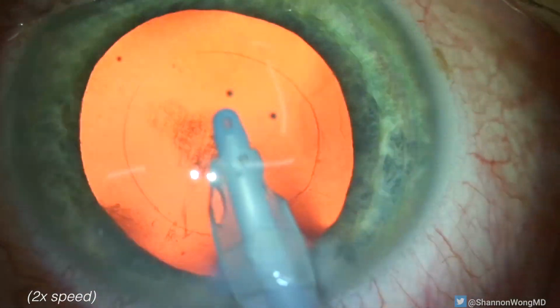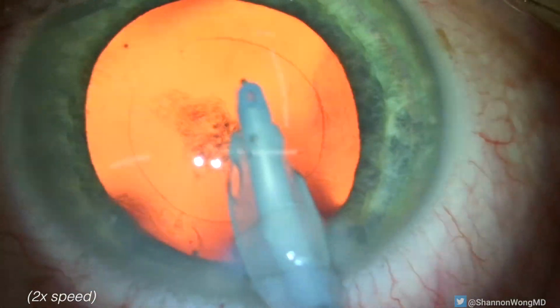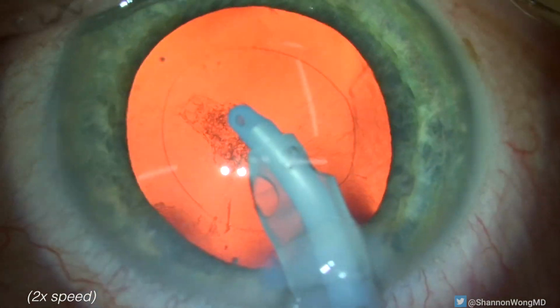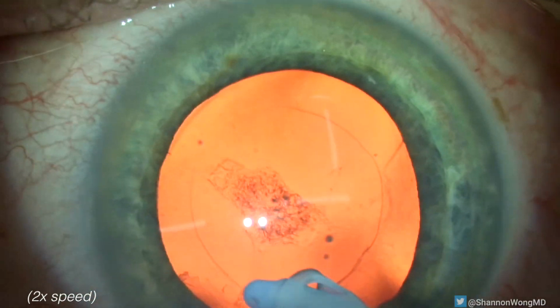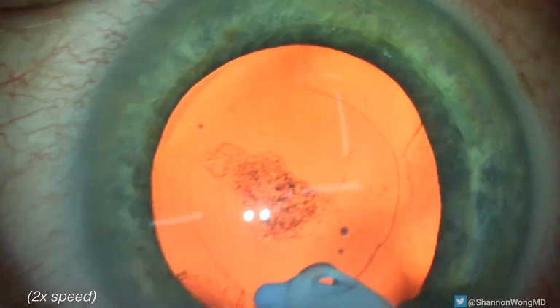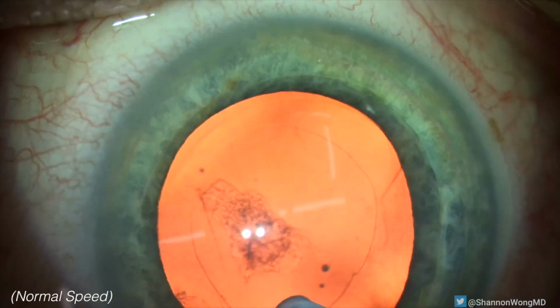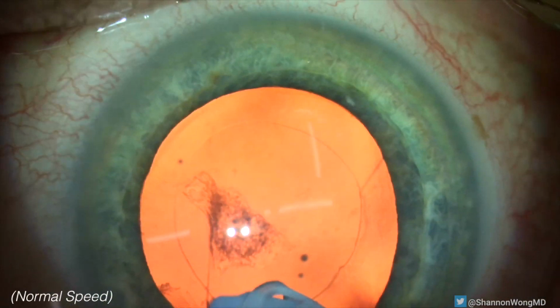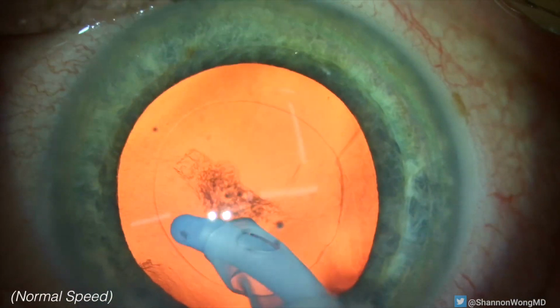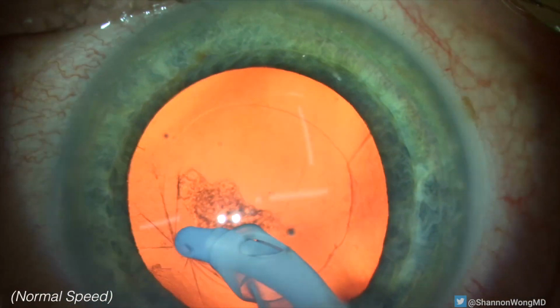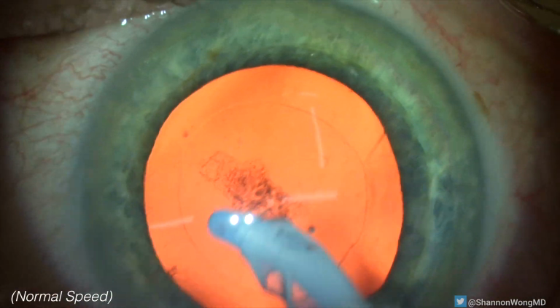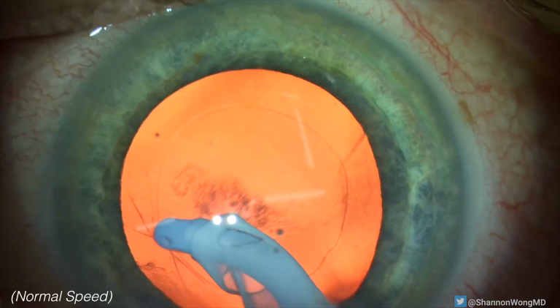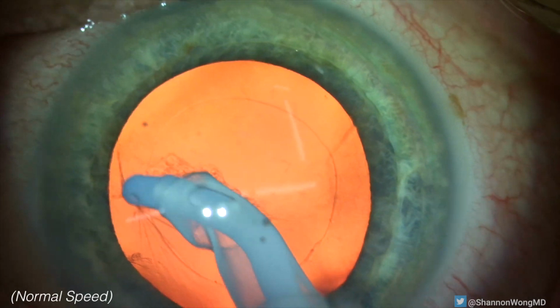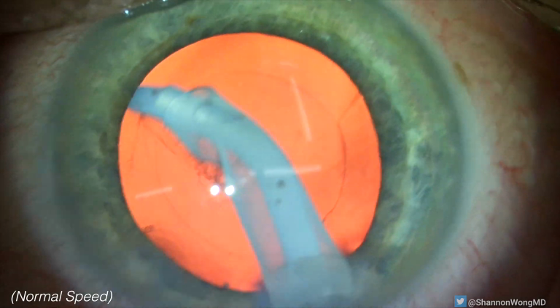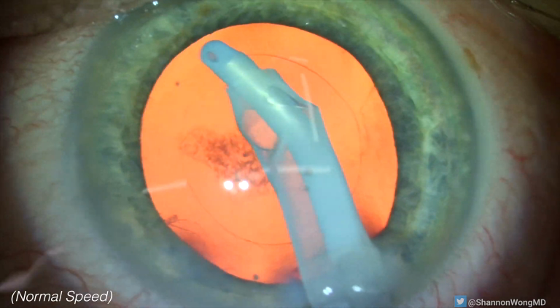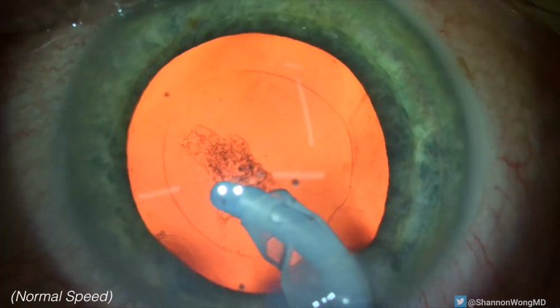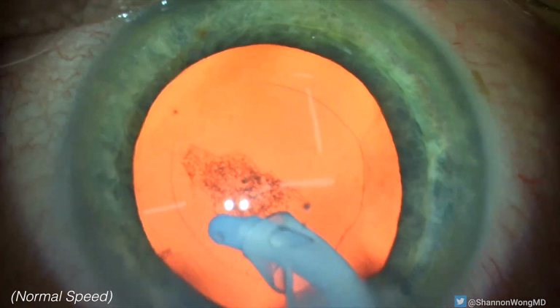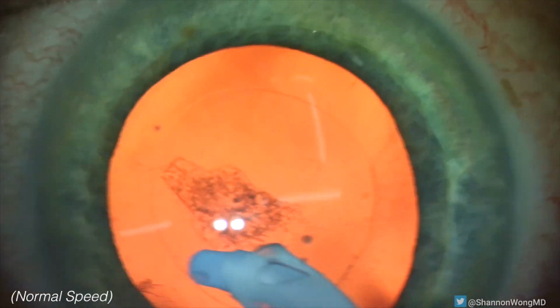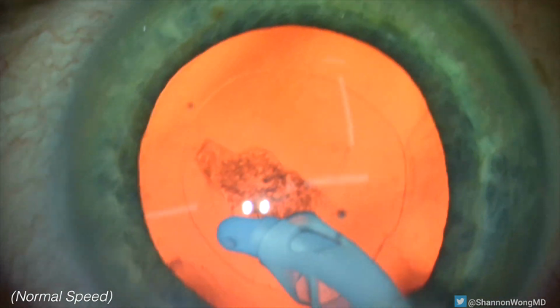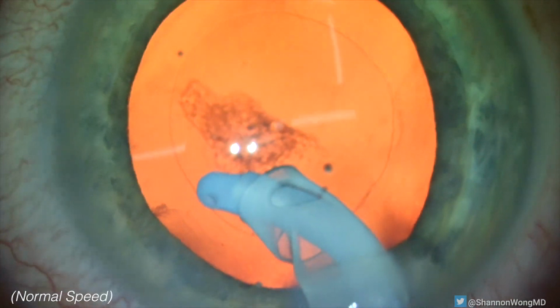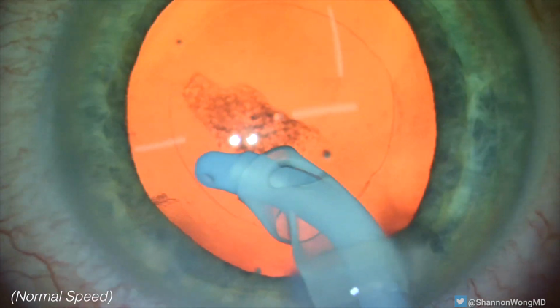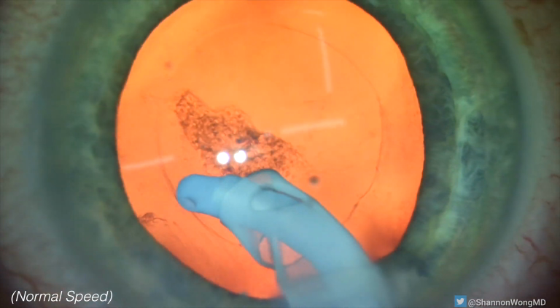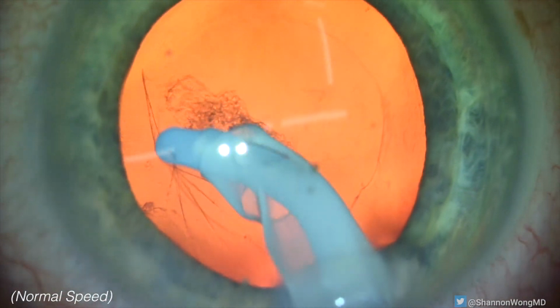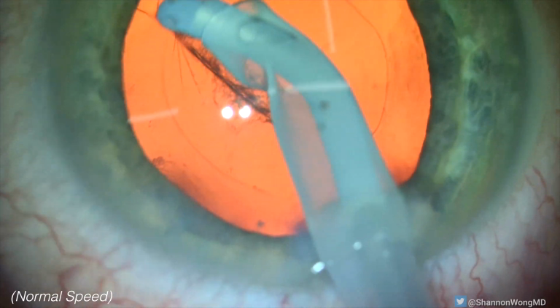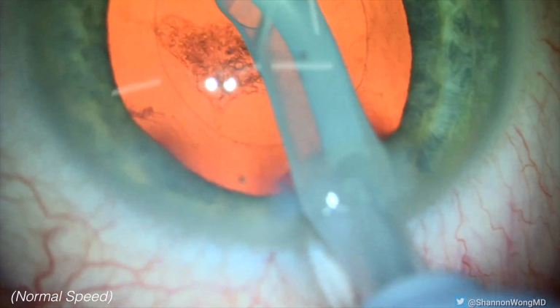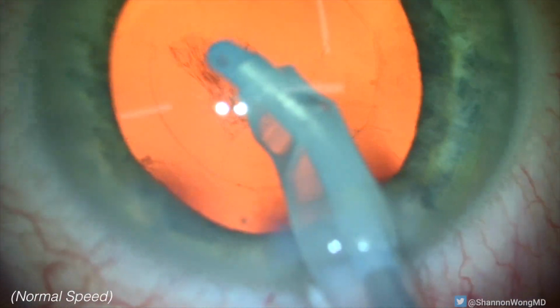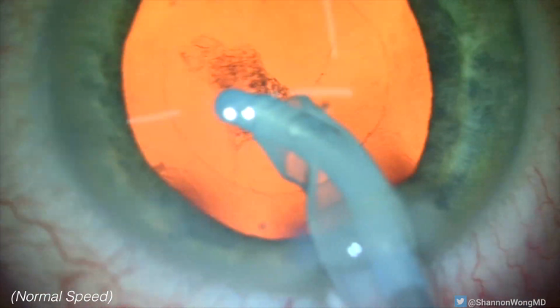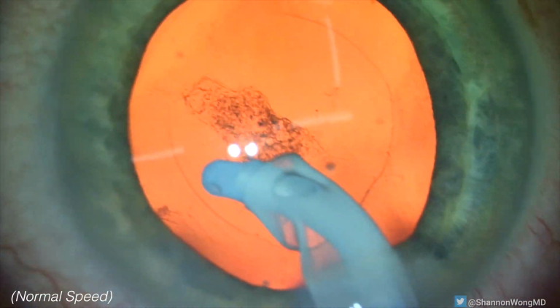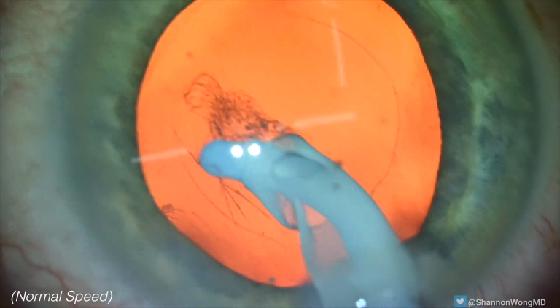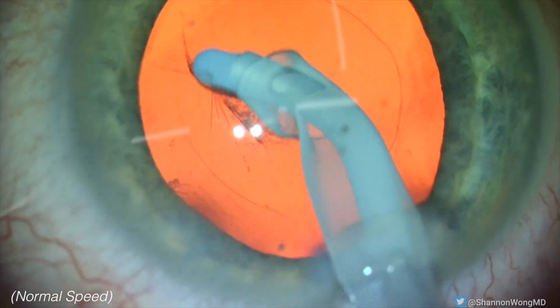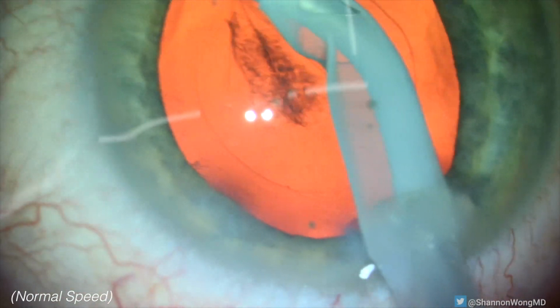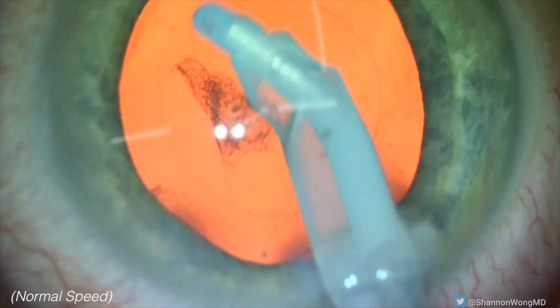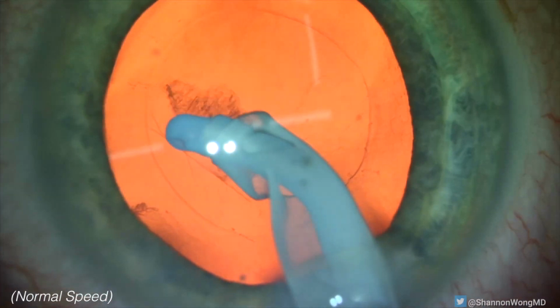Because the tip is made of silicone and not metal, it is soft and pliable and can be used to directly aspirate the lens capsule without breaking it. It's a great instrument.